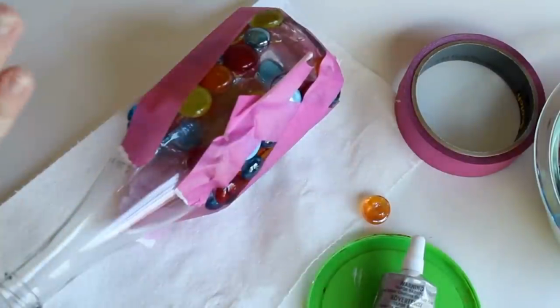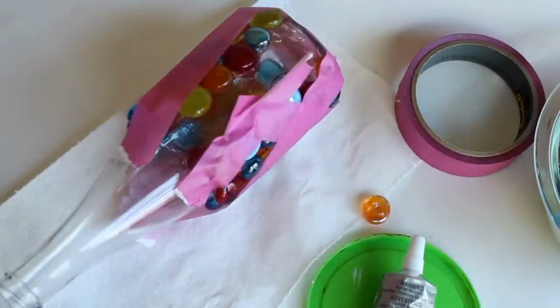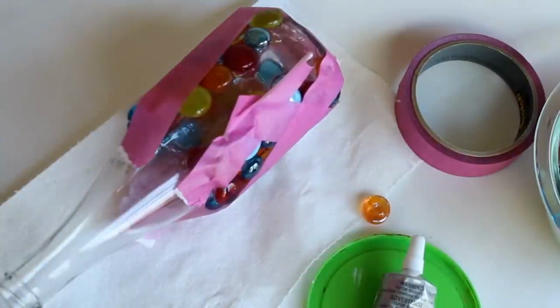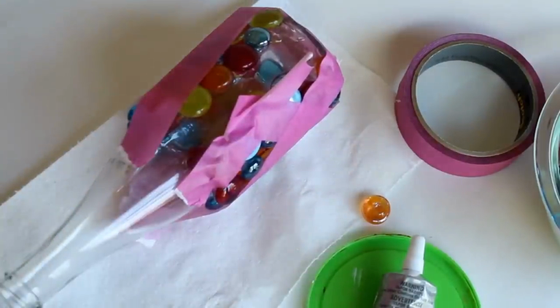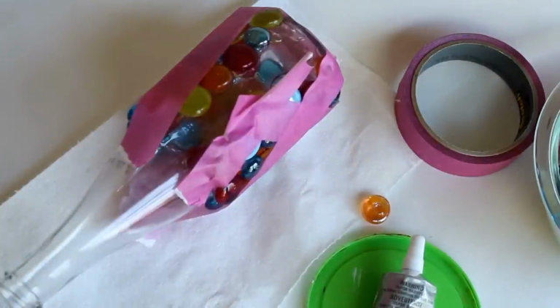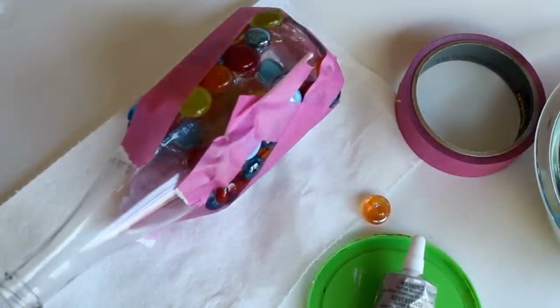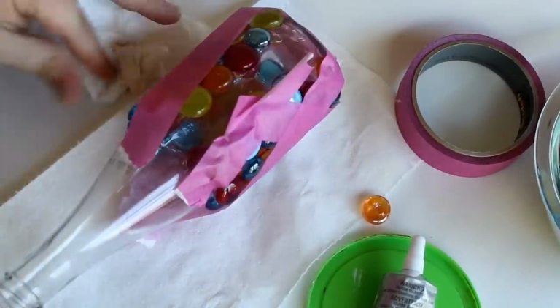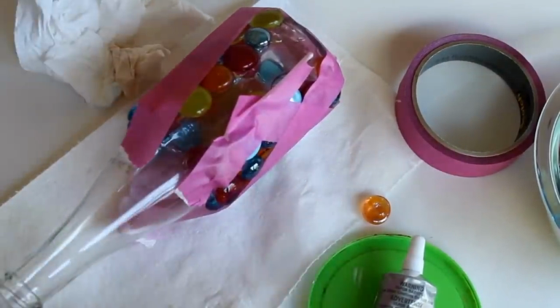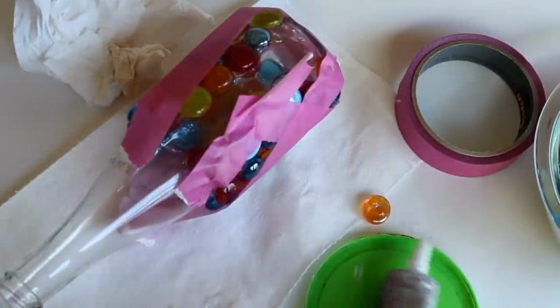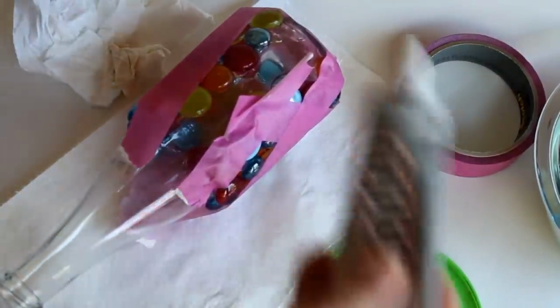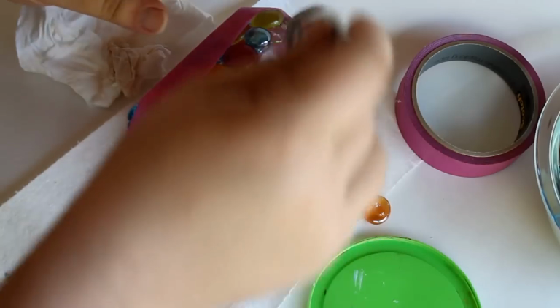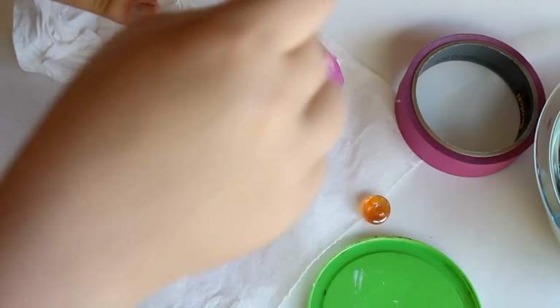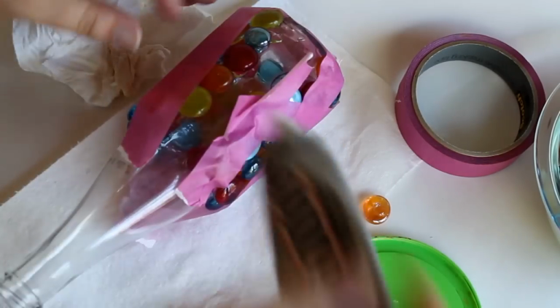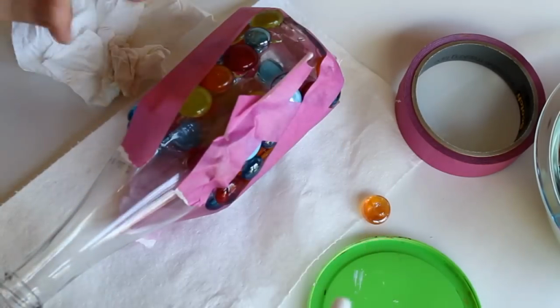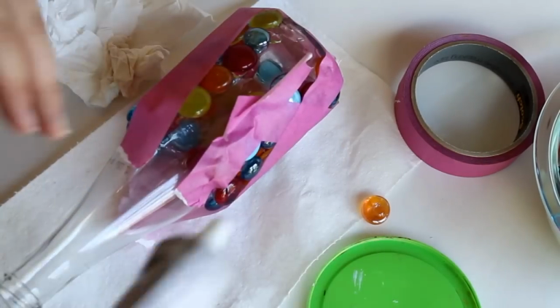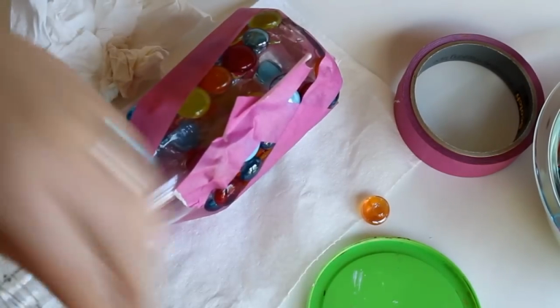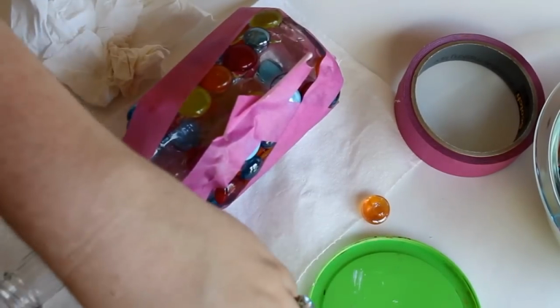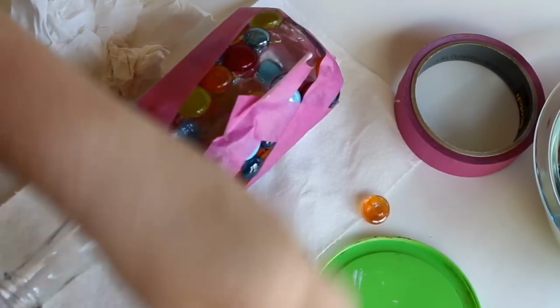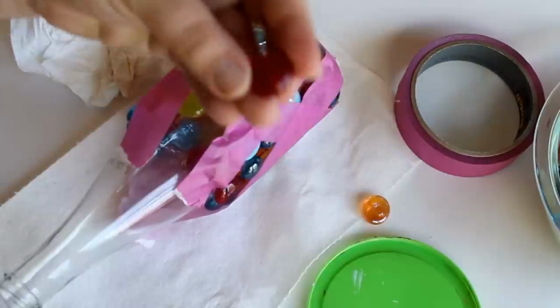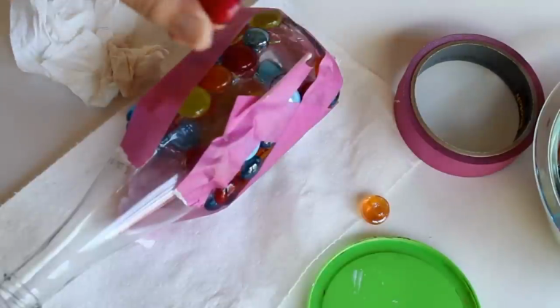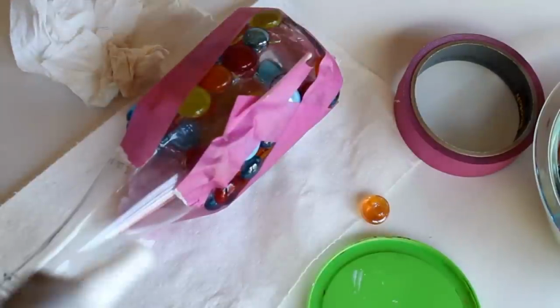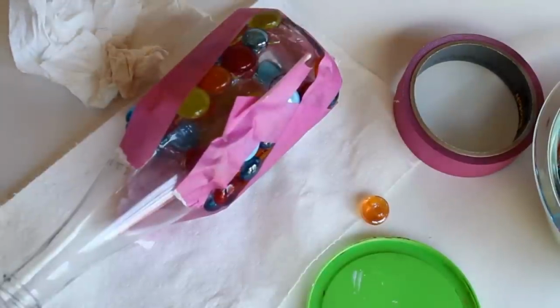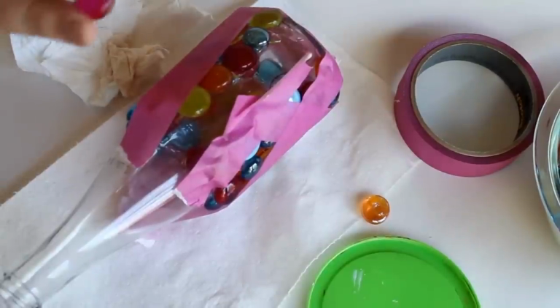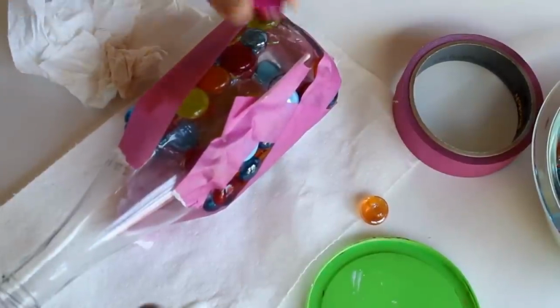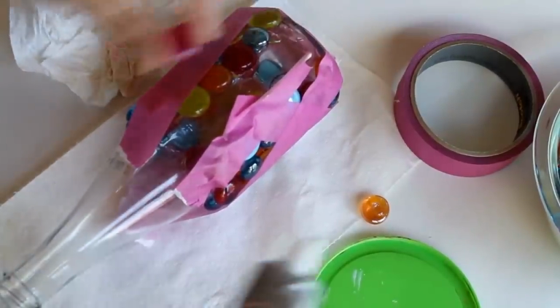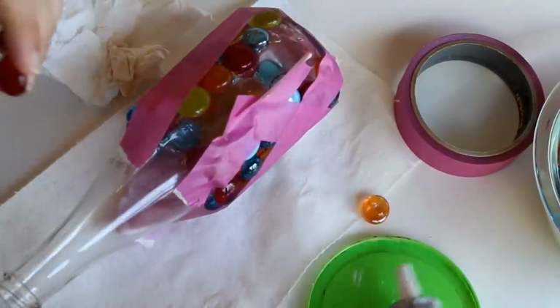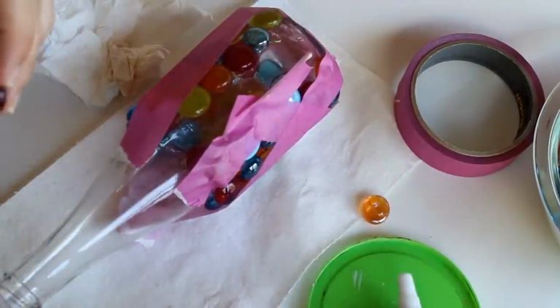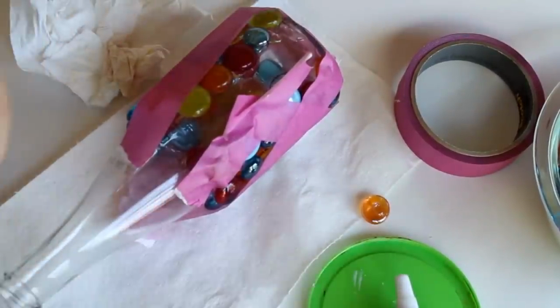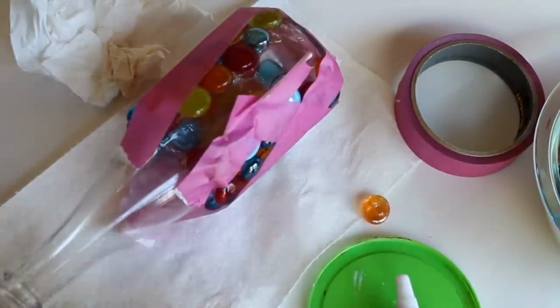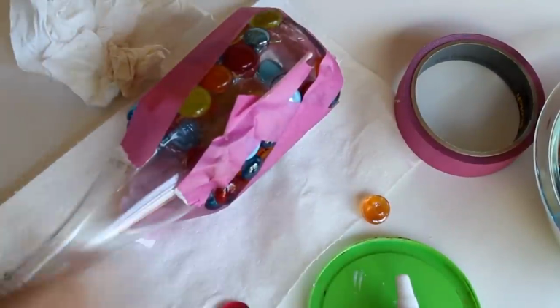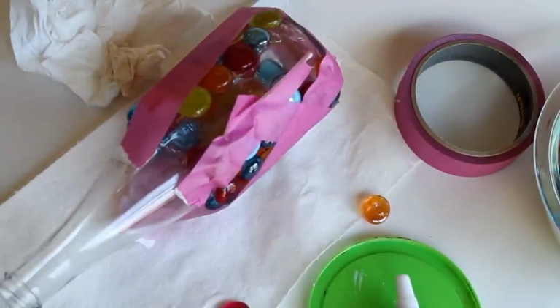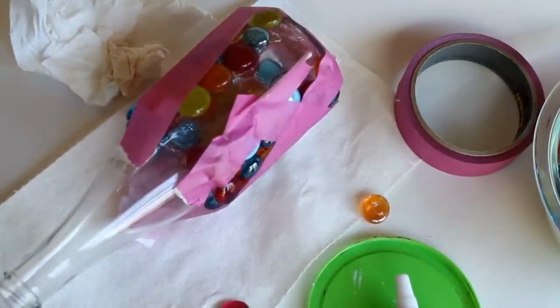Now that I've worked my way back around the bottle, I'm going to do the same thing: put the glue on the bottle, put glue on the back of the rocks, let it sit for two minutes, and then go ahead and press them on. I'll be back in just a minute.